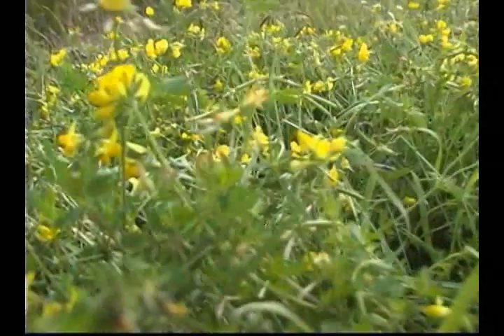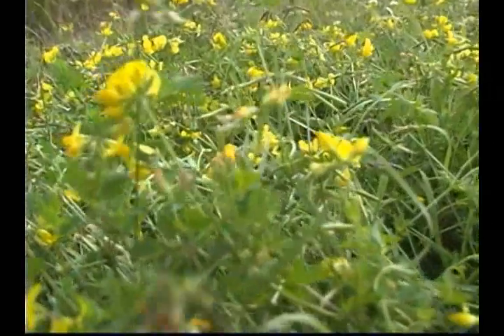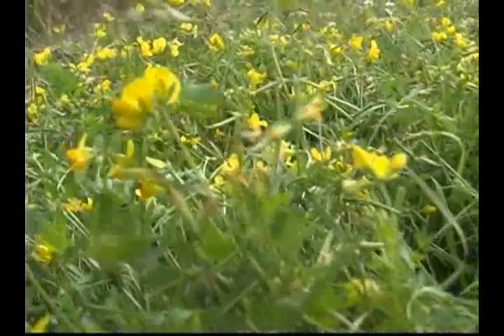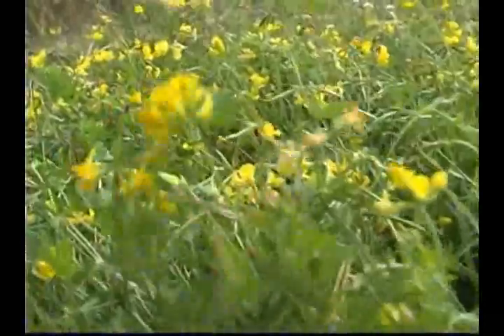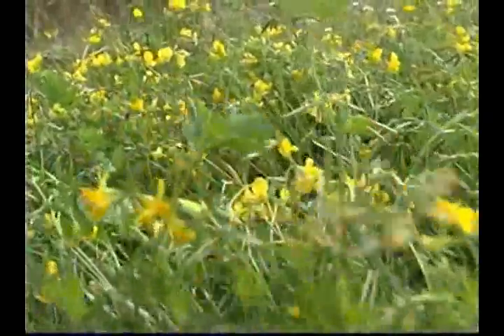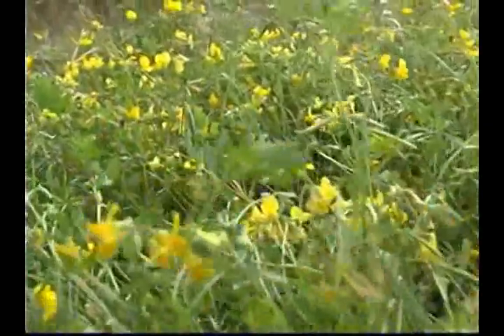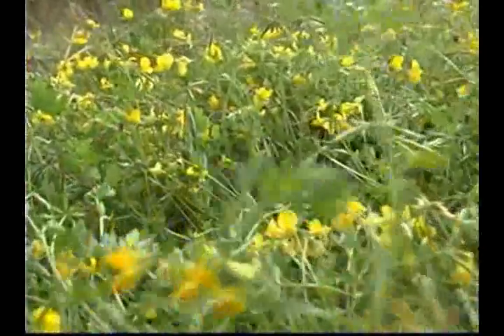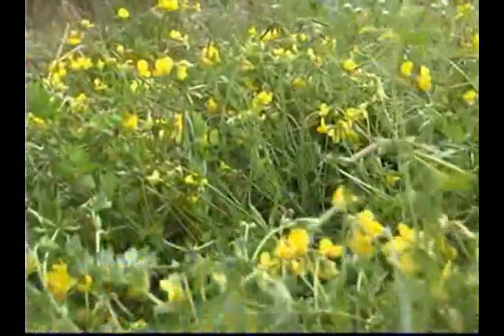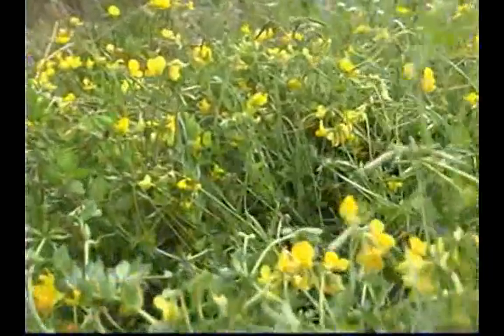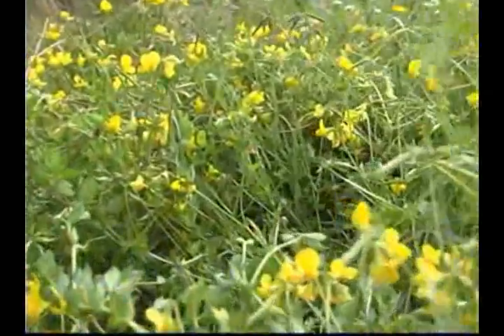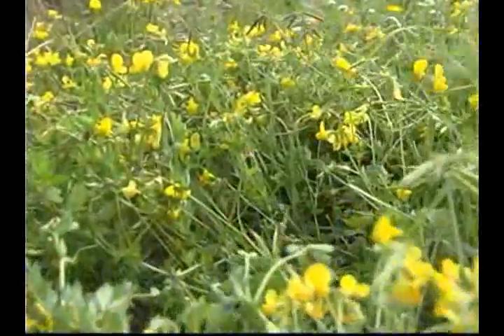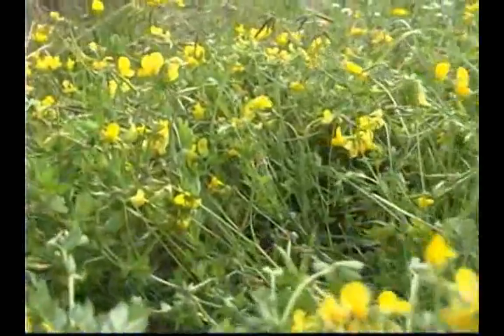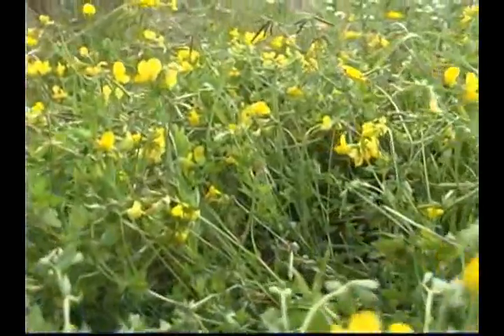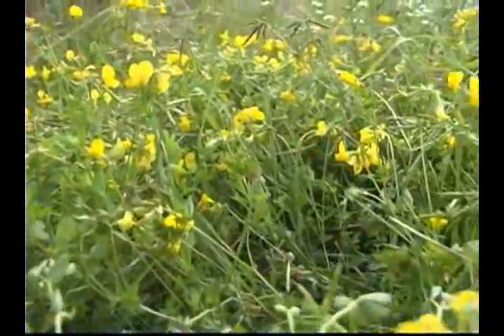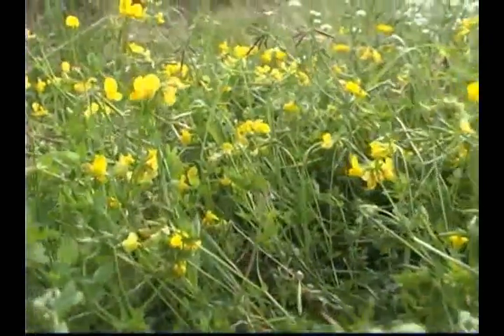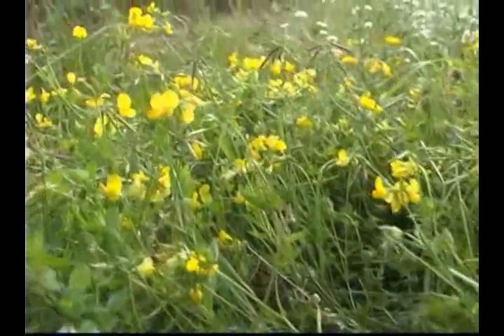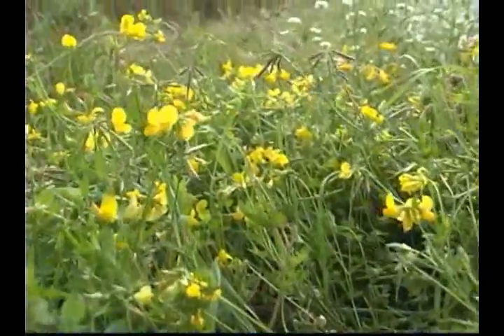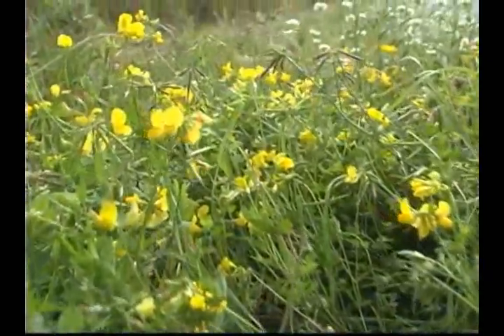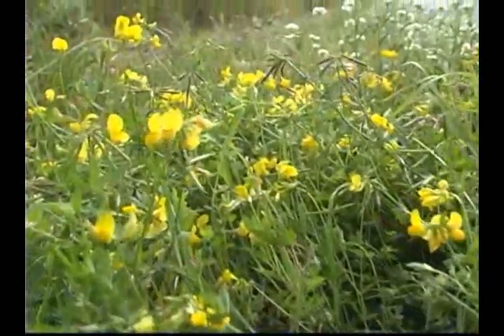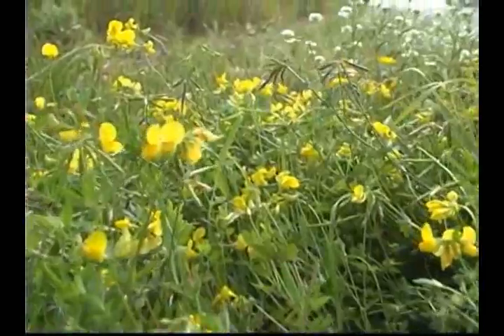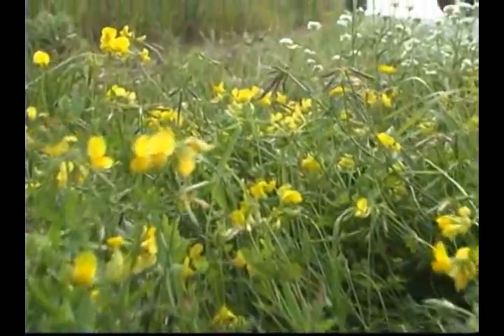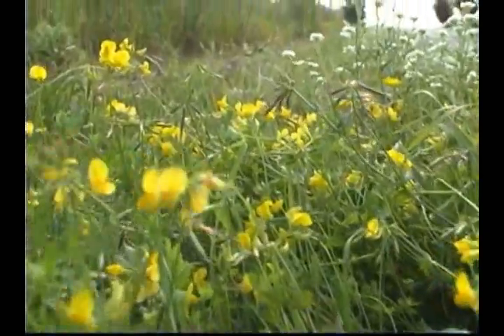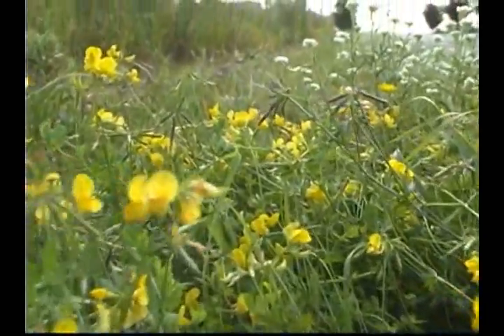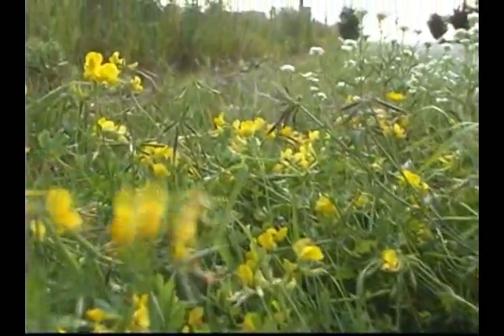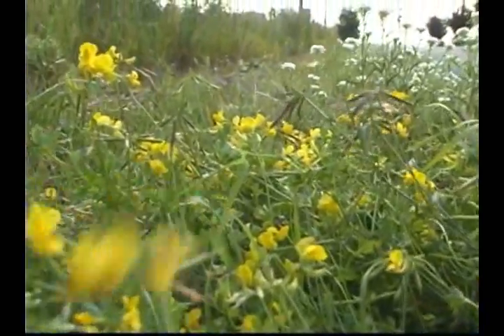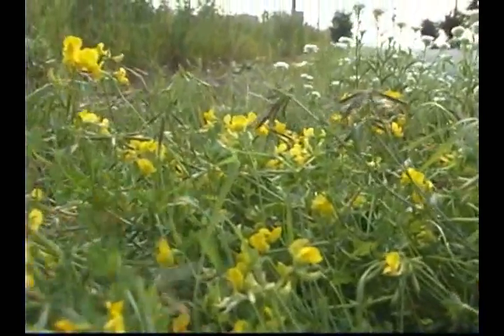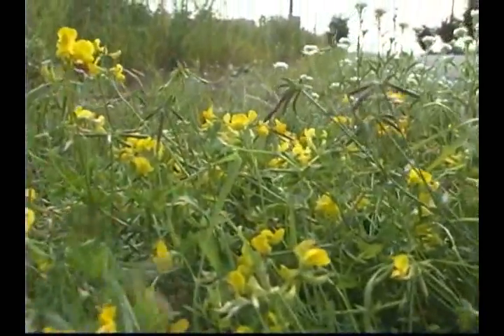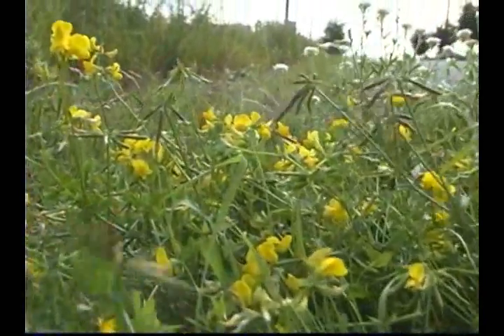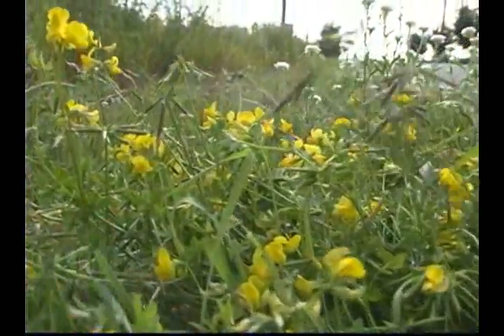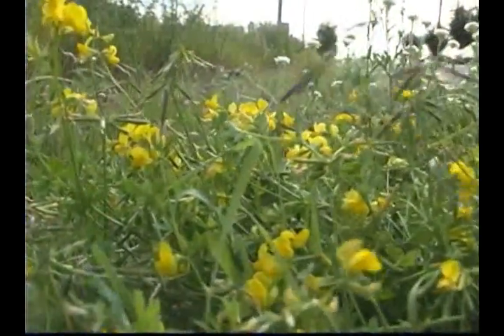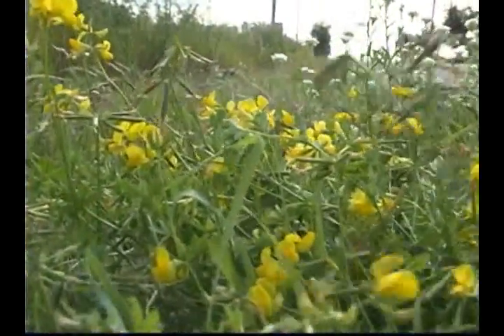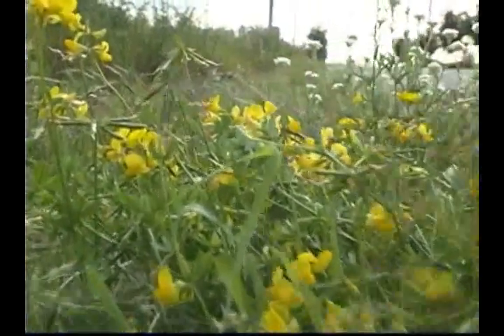Bird's foot trefoil is an herbaceous perennial with a woody taproot. The glabrous to pubescent stems are prostrate, ascending, or erect, up to 6 decimeters tall.